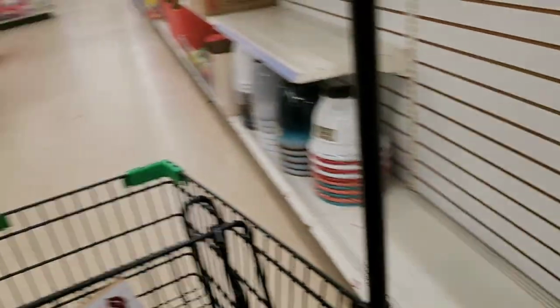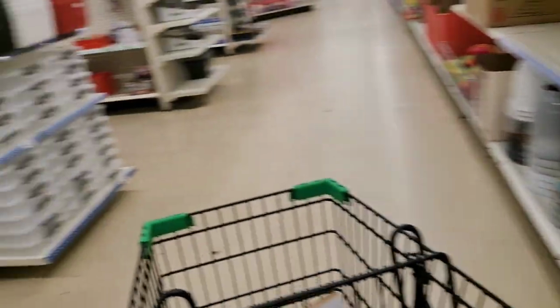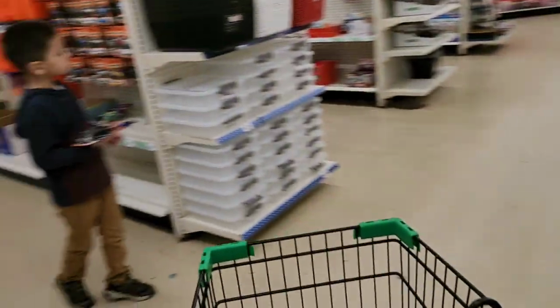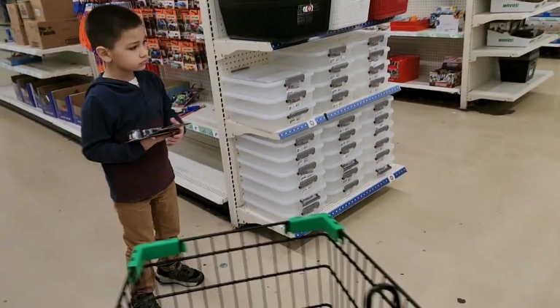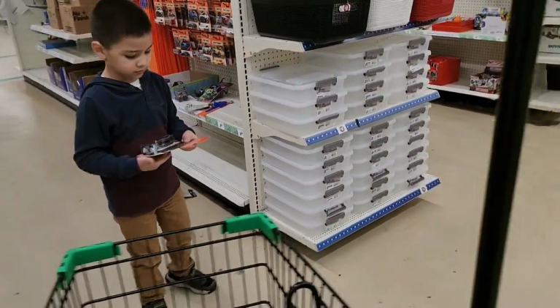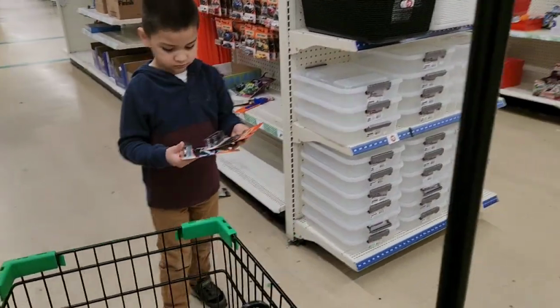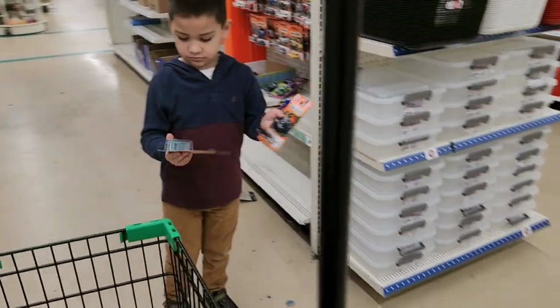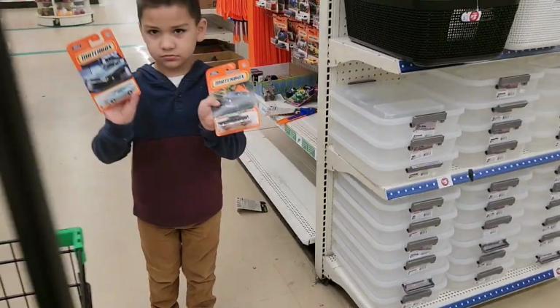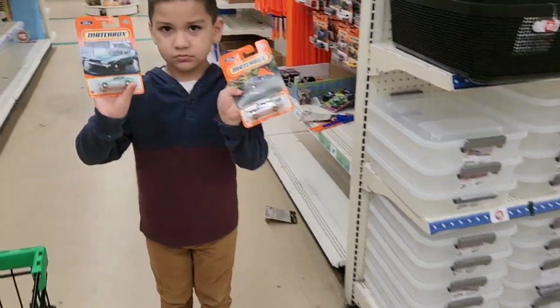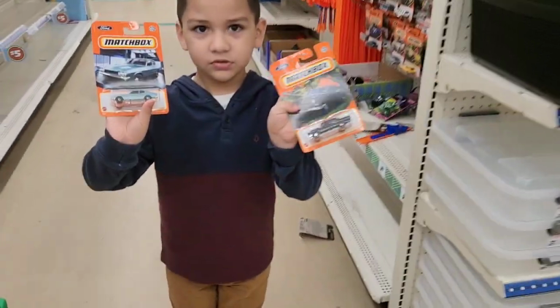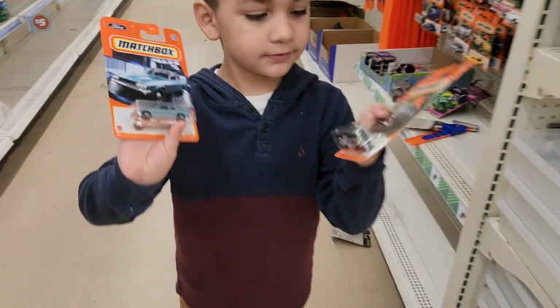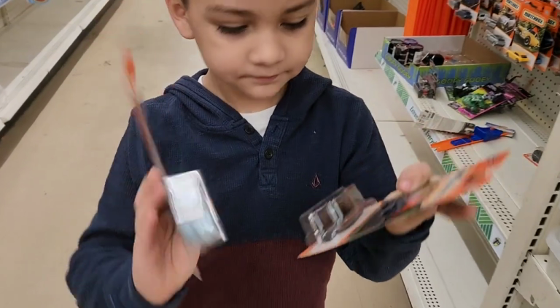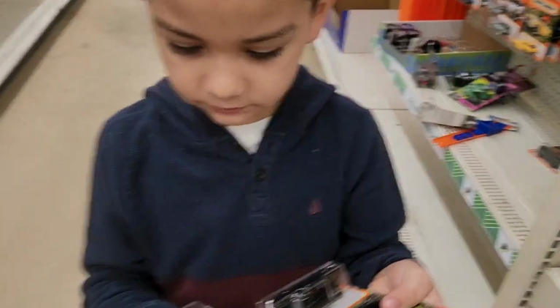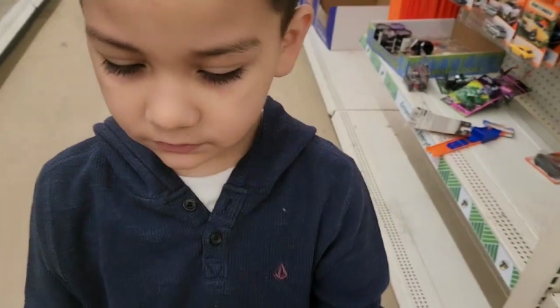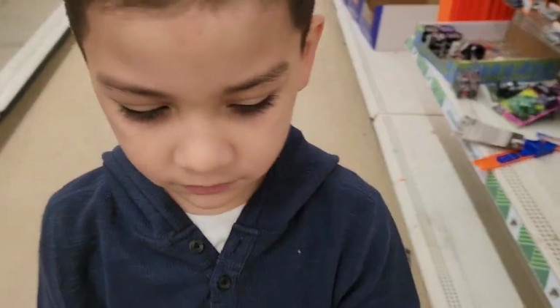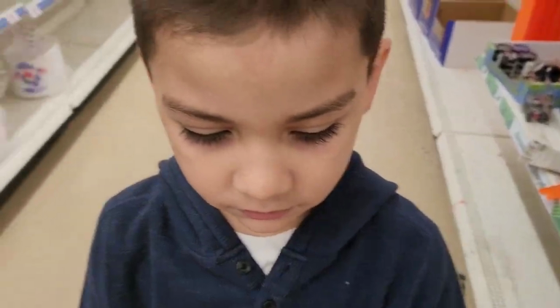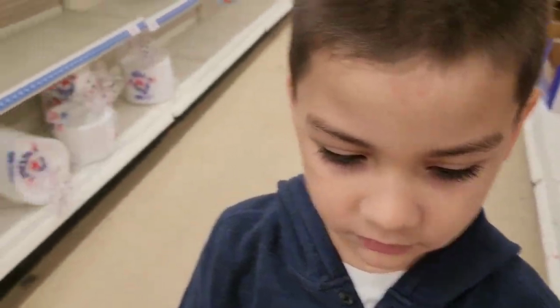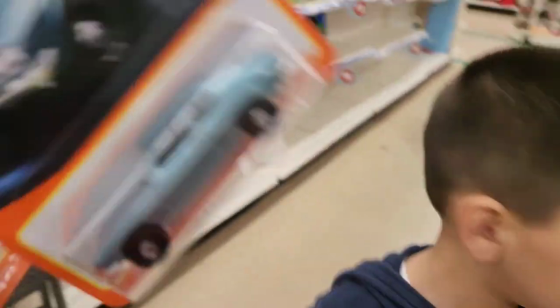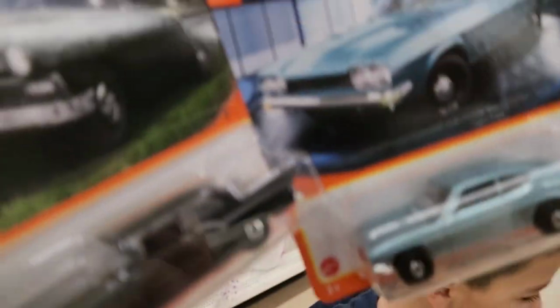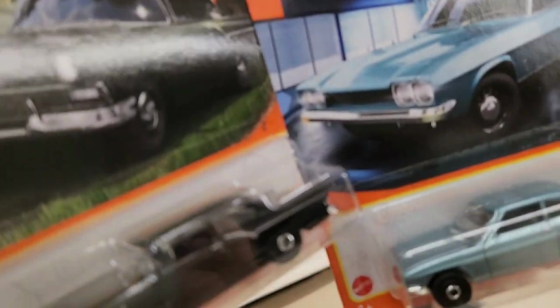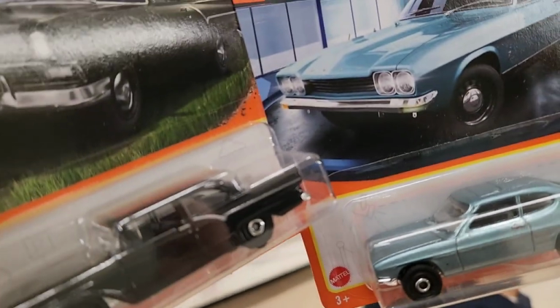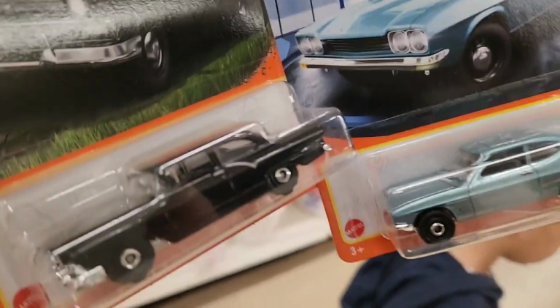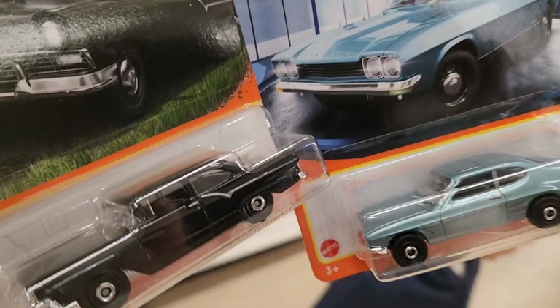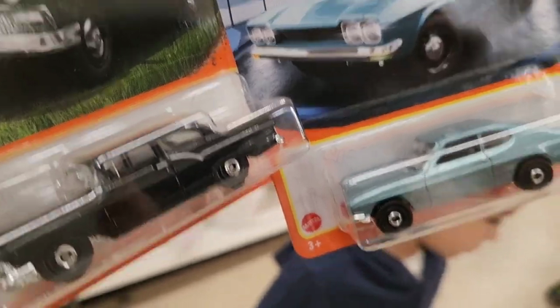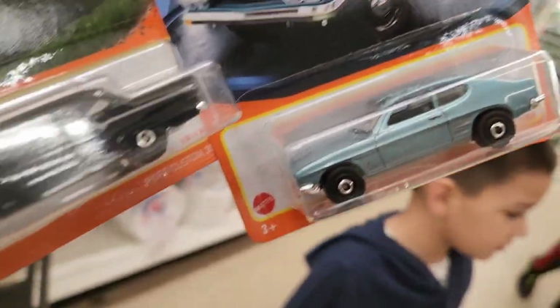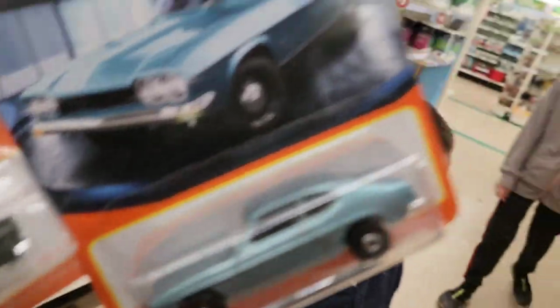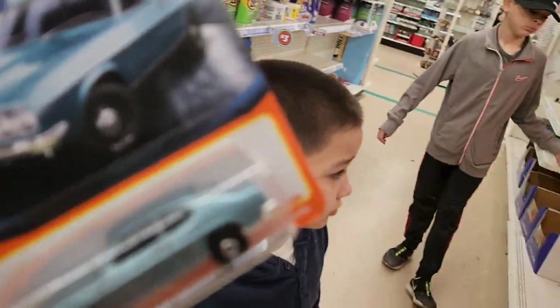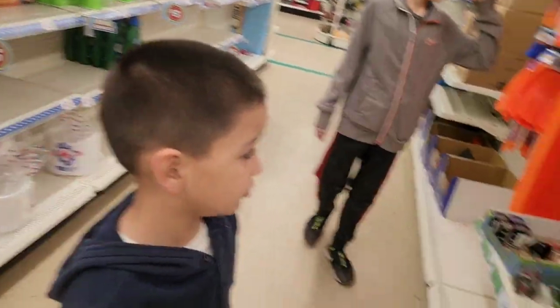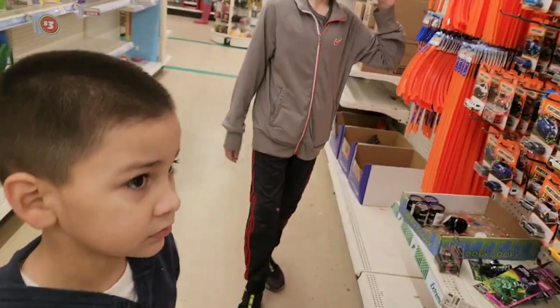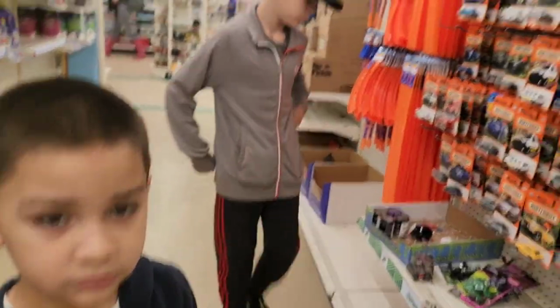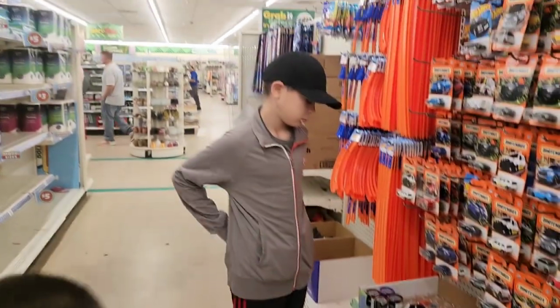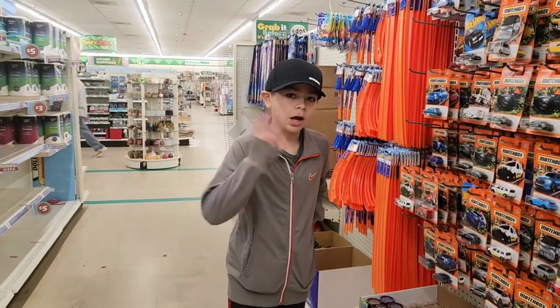That's in the toy section. Ben found some new cars — yeah, I would get both of those, those are nice. Say hi, Nolan.